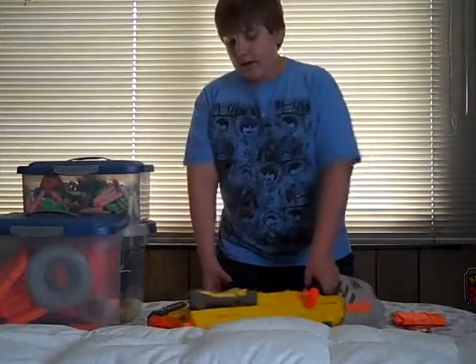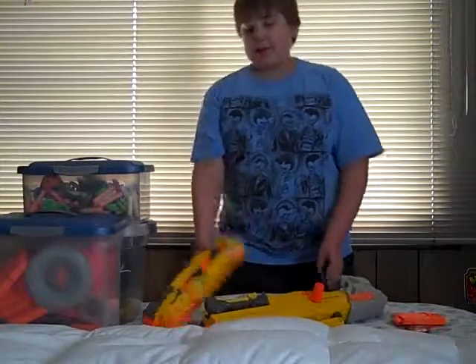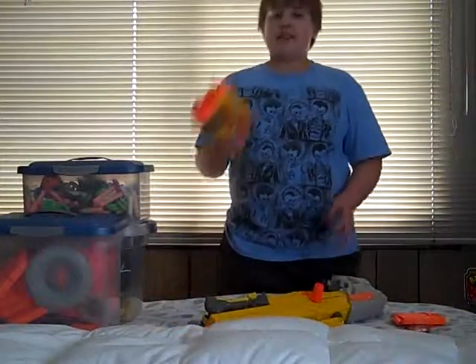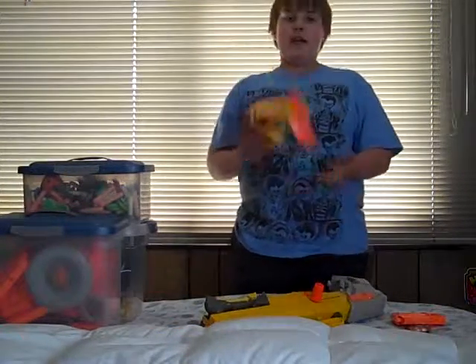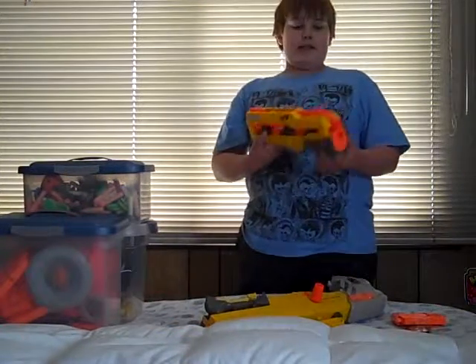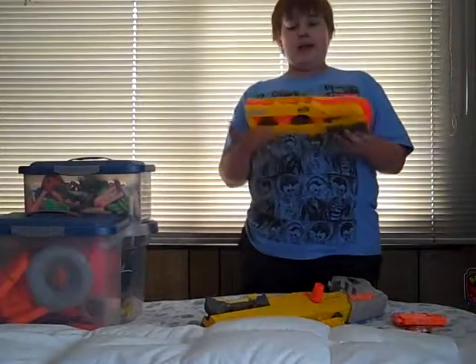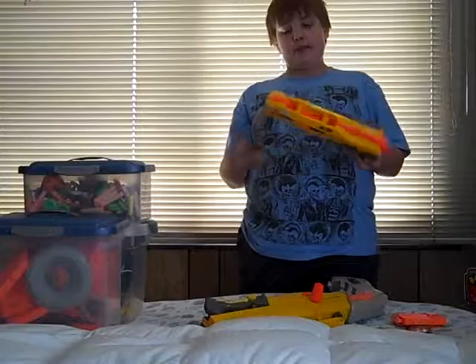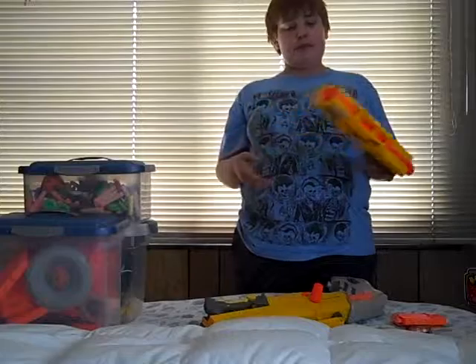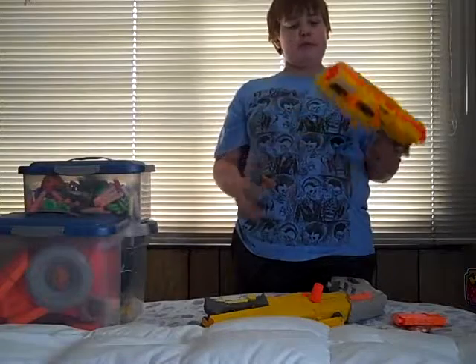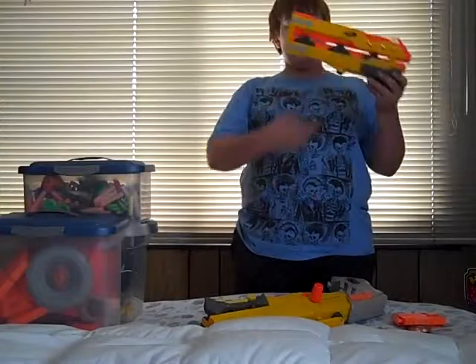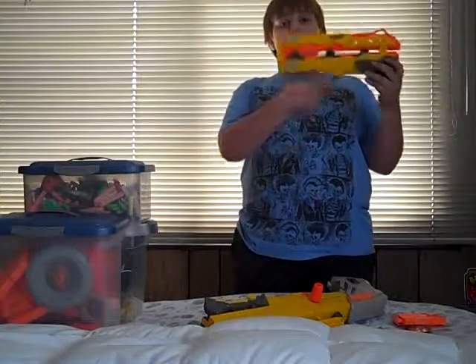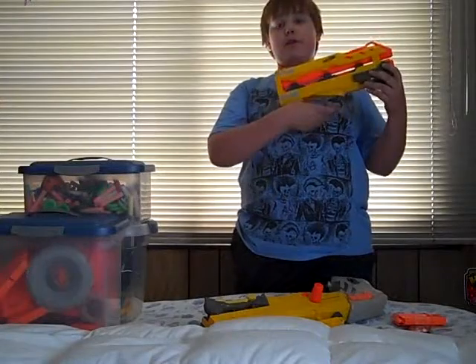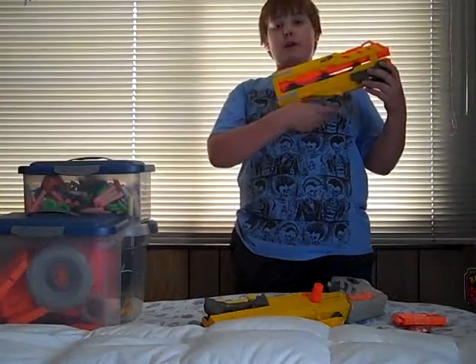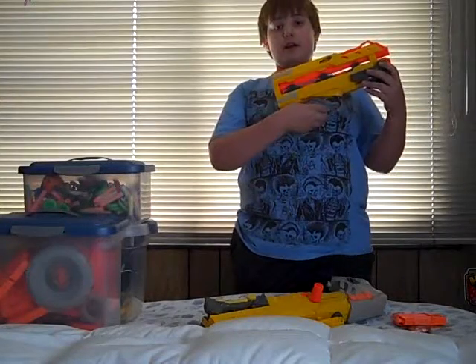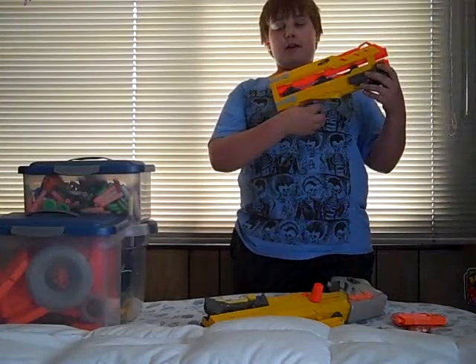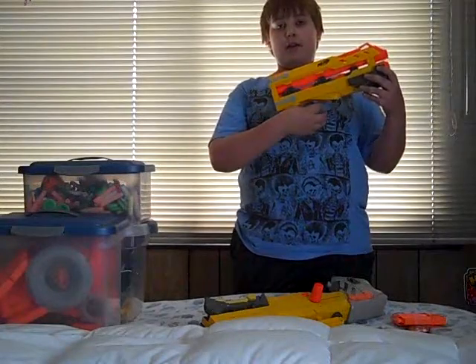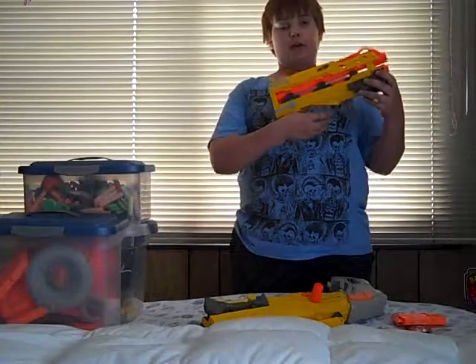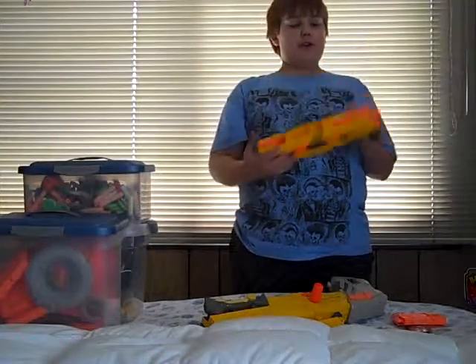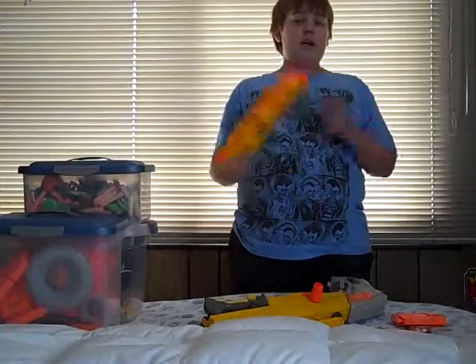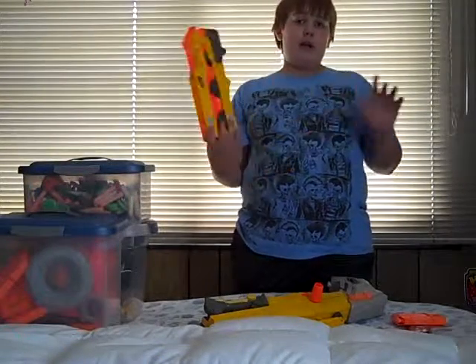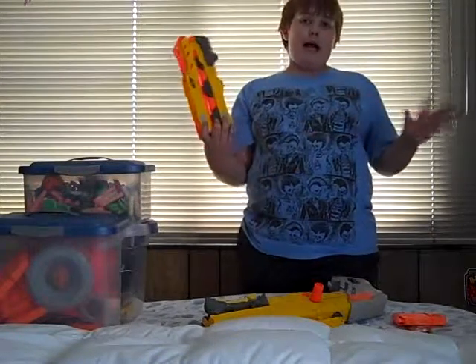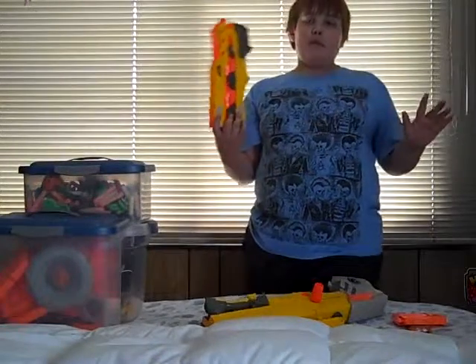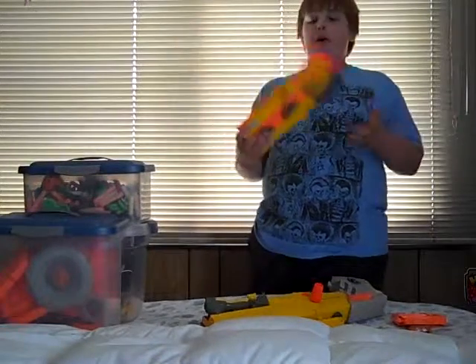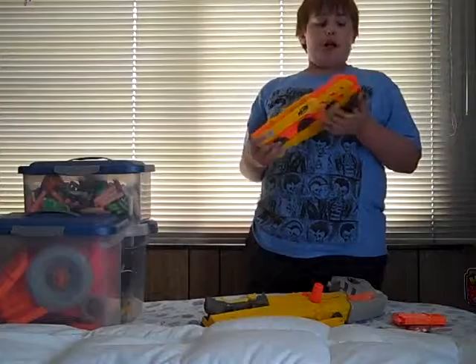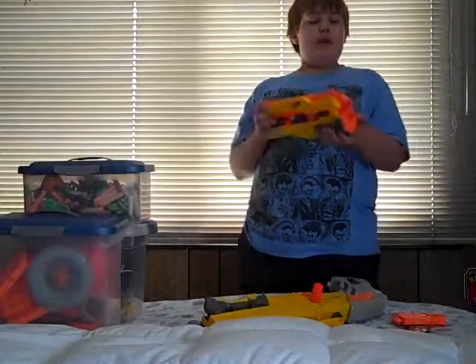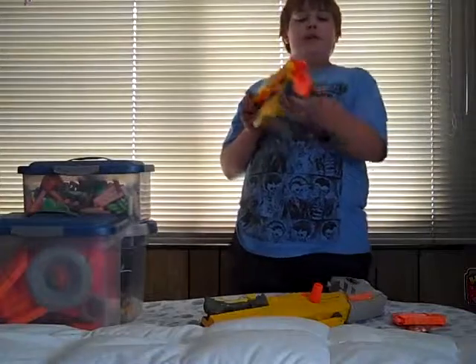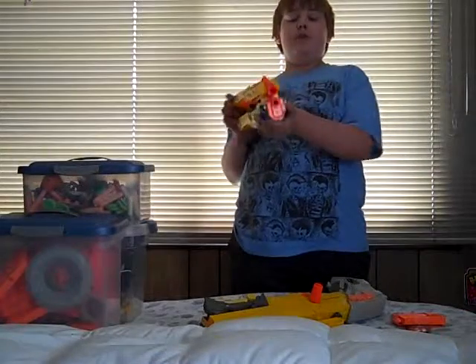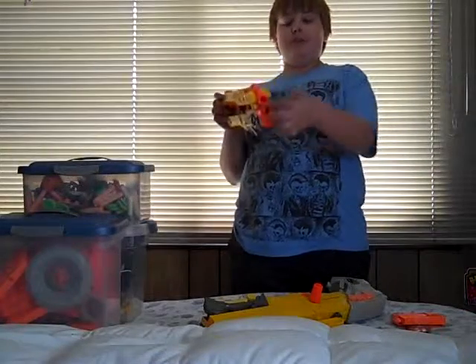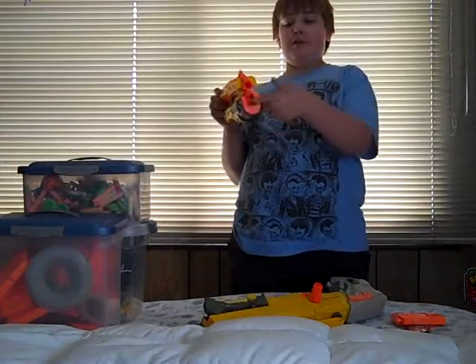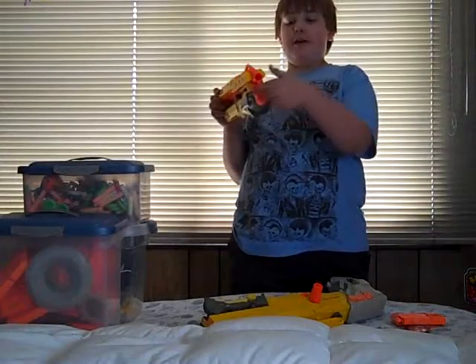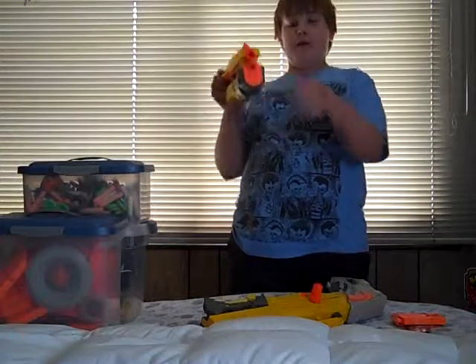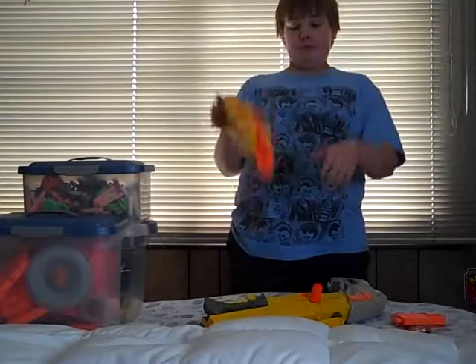But this is supposed to have a pistol attachment — a handle would go here, a little trigger. Mine wouldn't go on, and then you would load it, put a dart right there, kaboom.